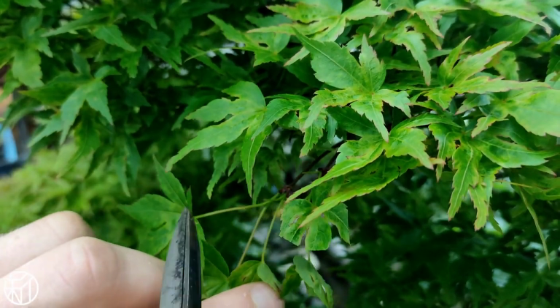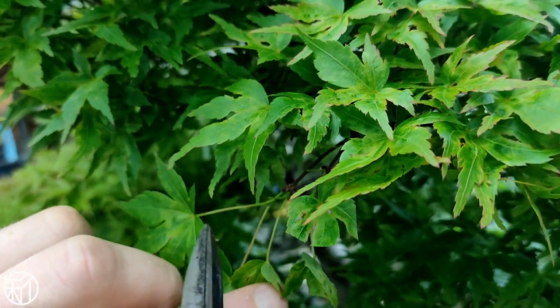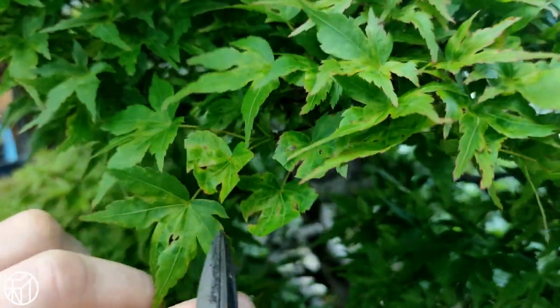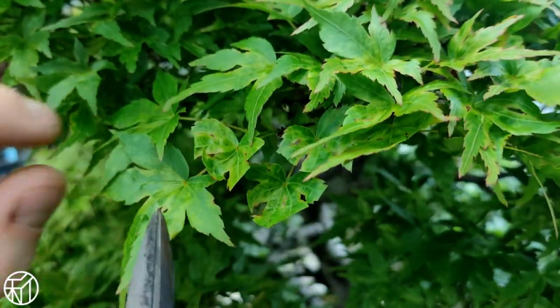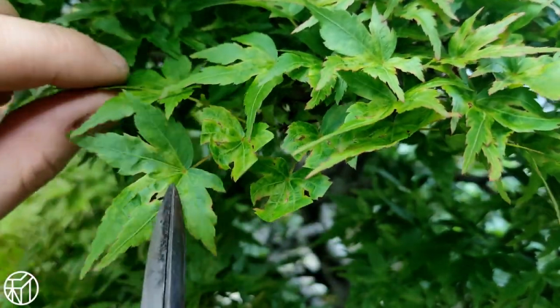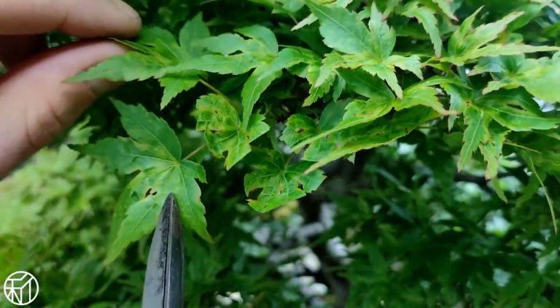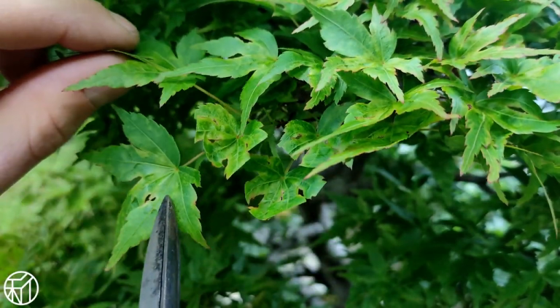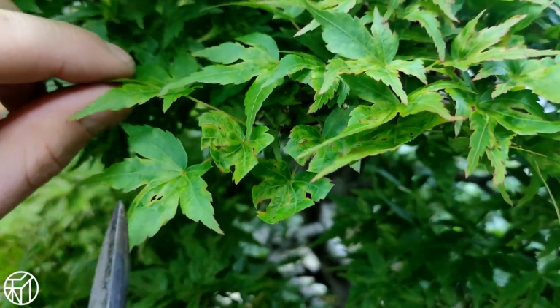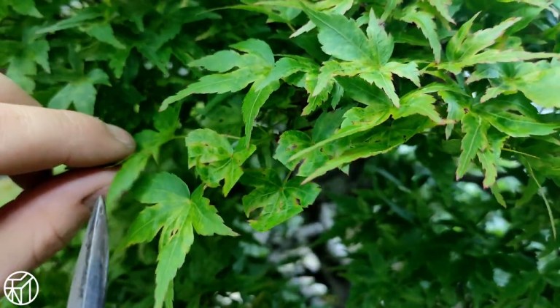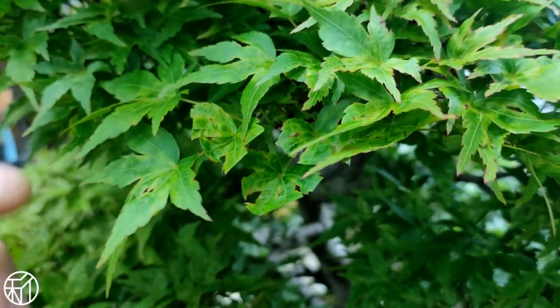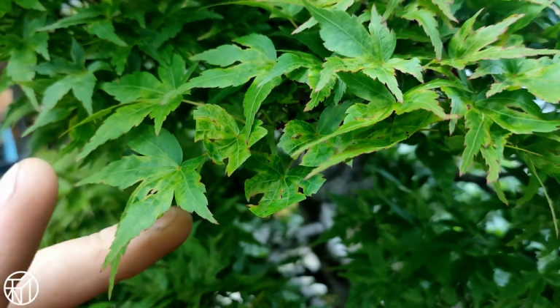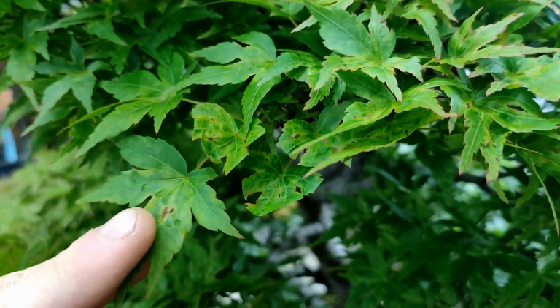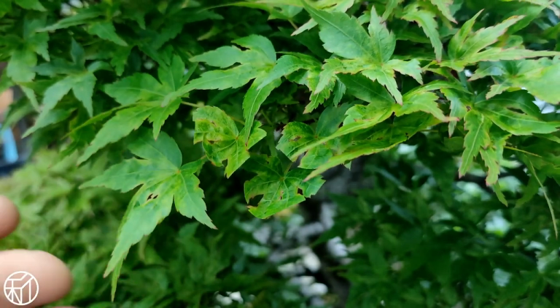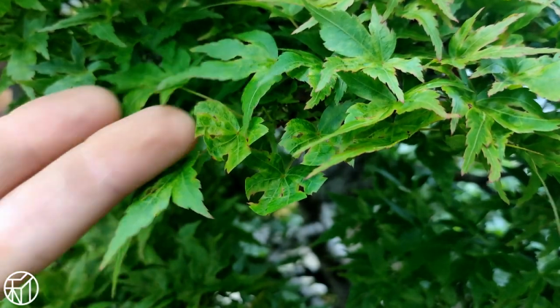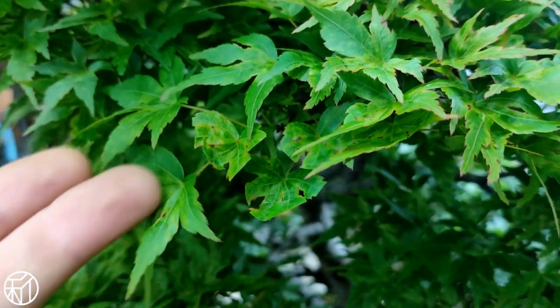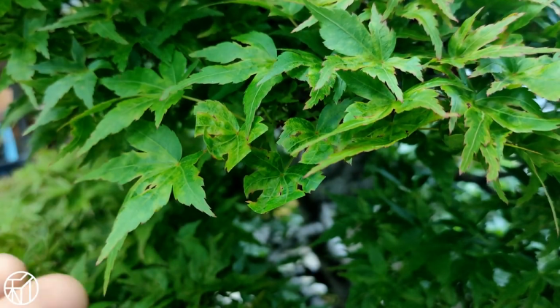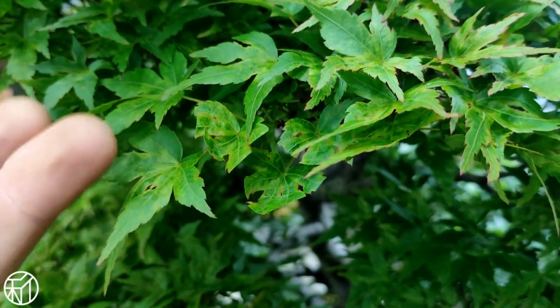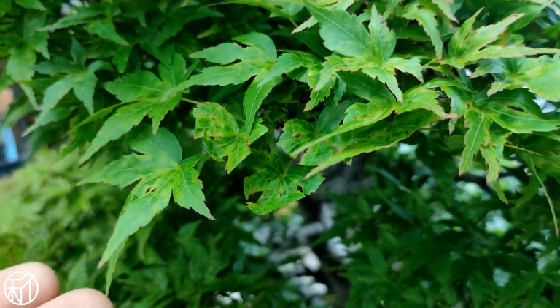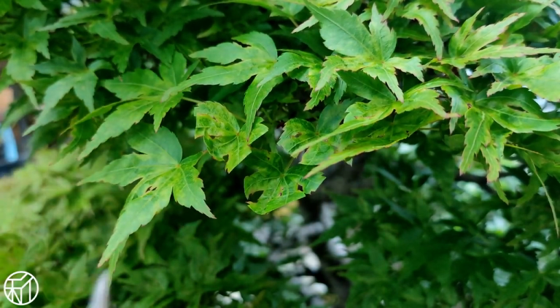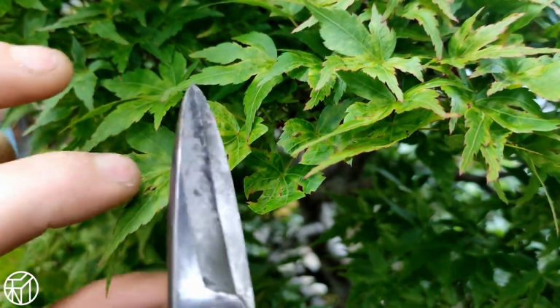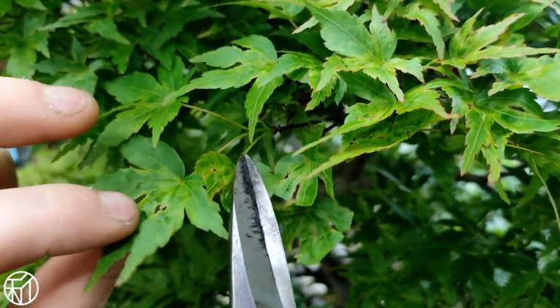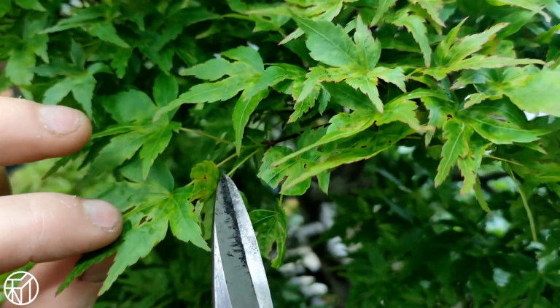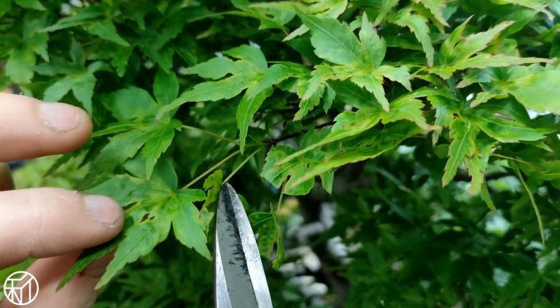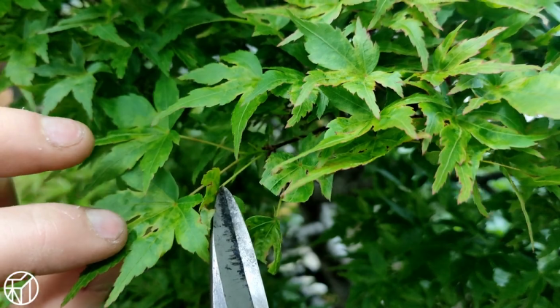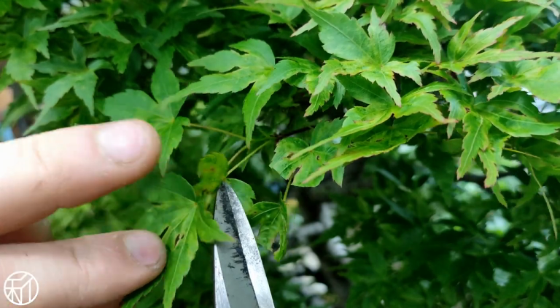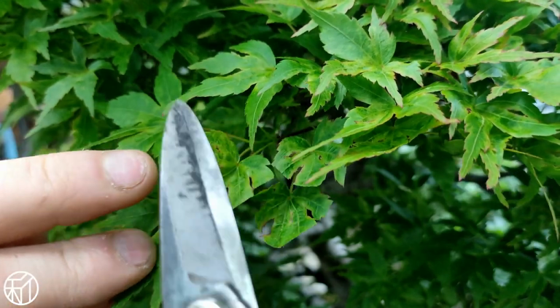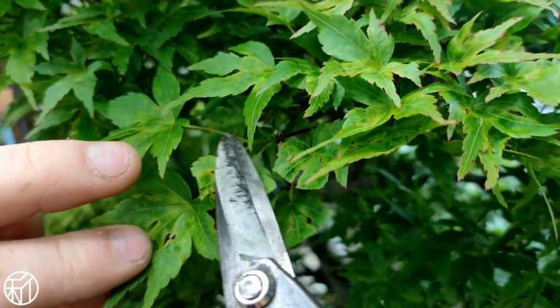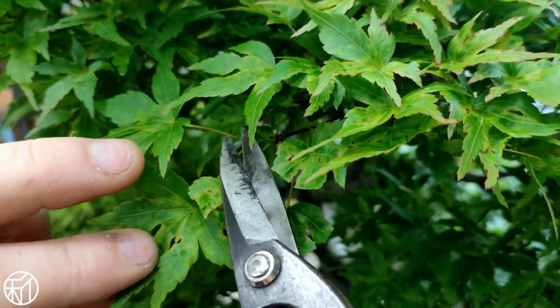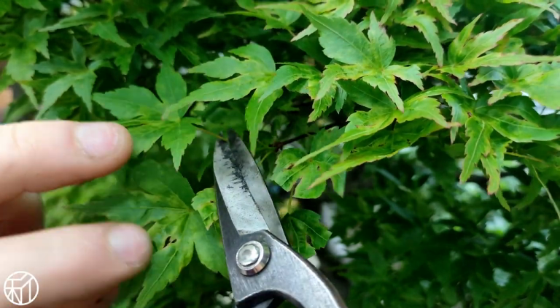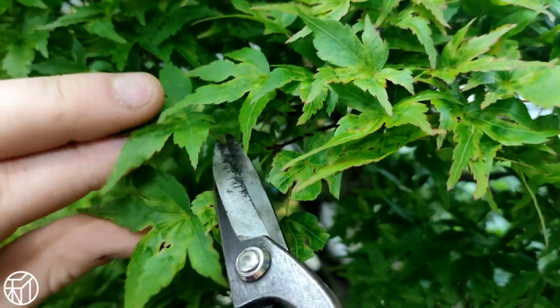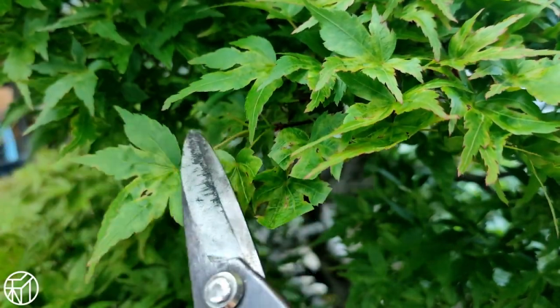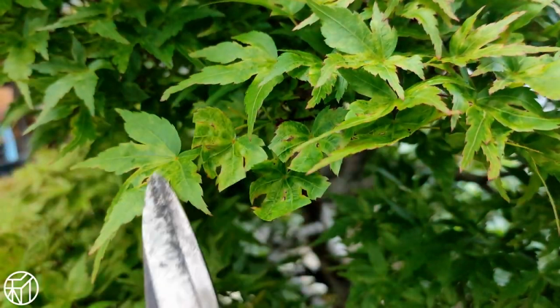In addition to preserving the in-leaf appearance of the tree, this also lets more light into the interior. You want to cut any leaves appearing upwards out of the shoot and leave the leaf that's pointing downwards.